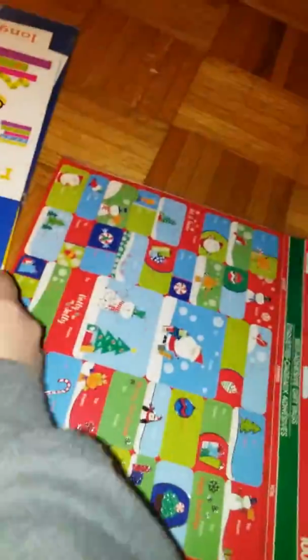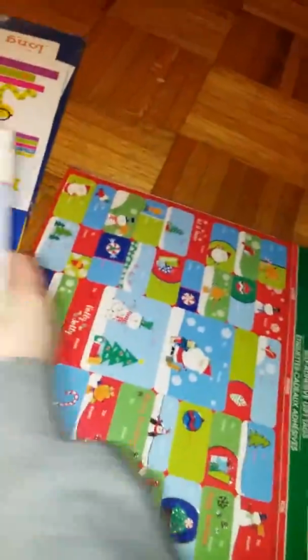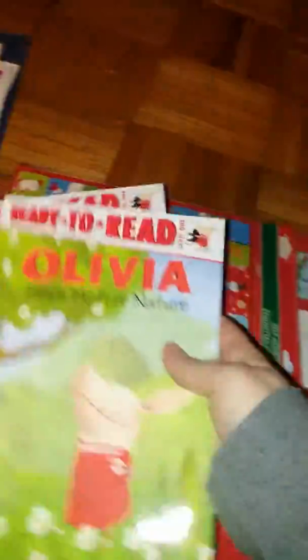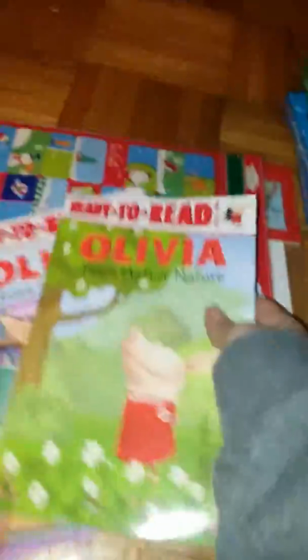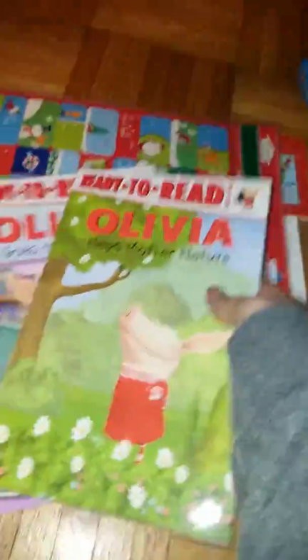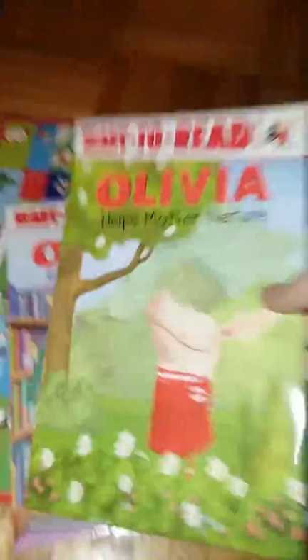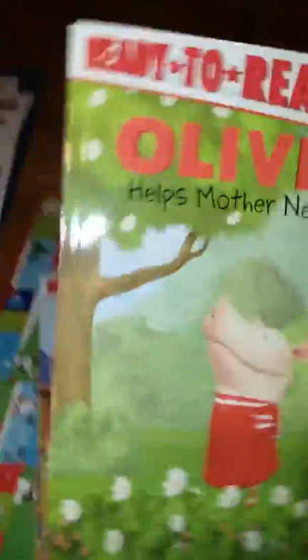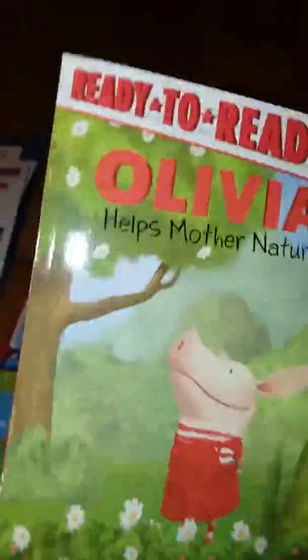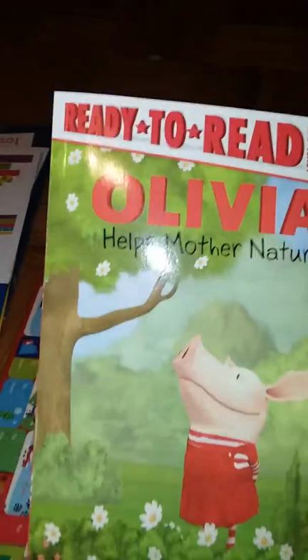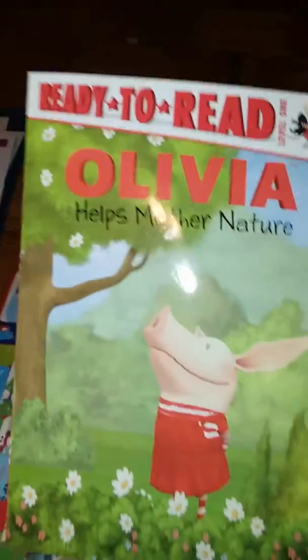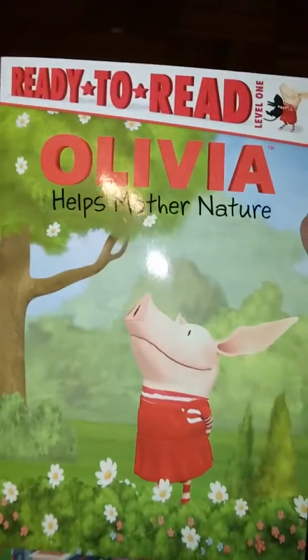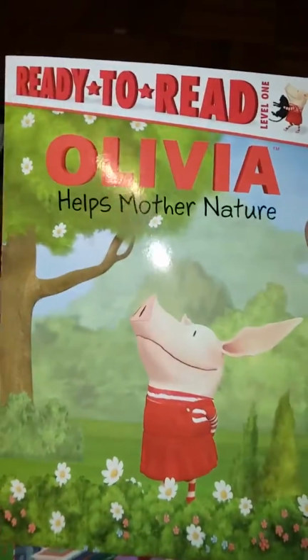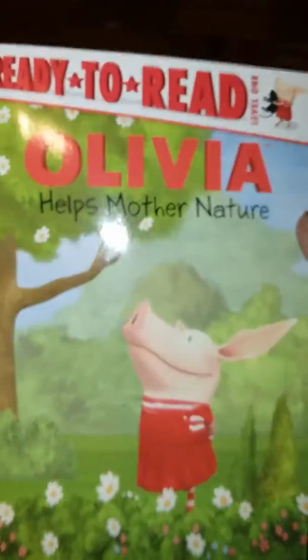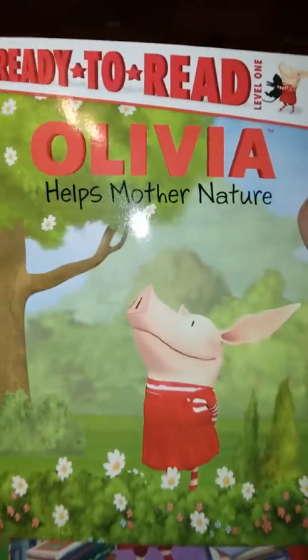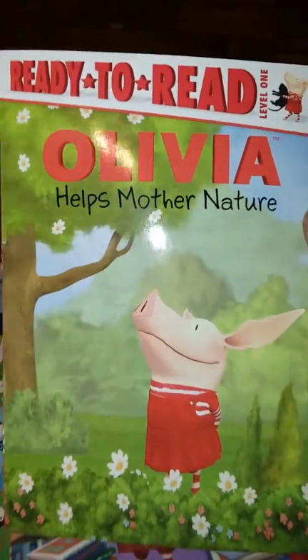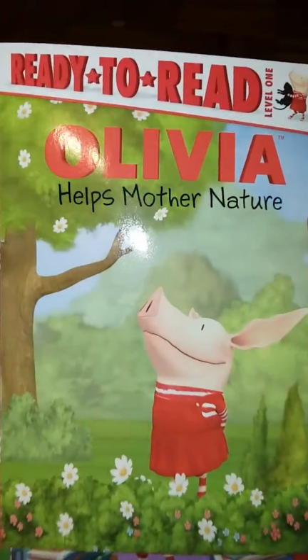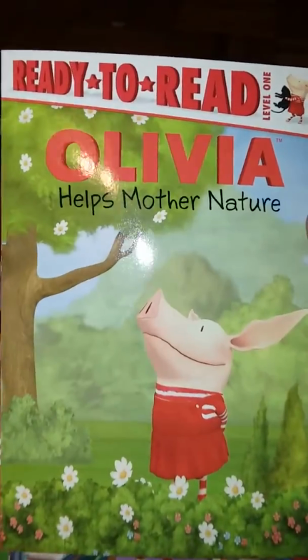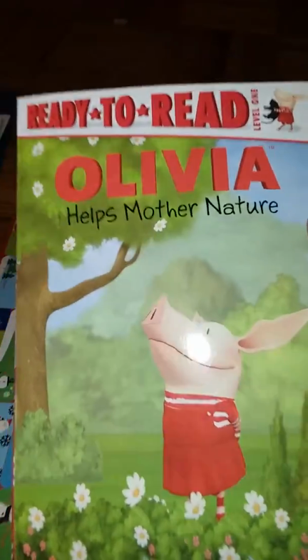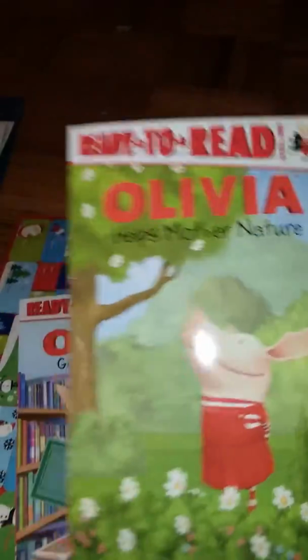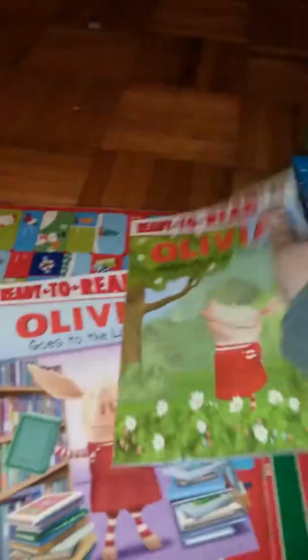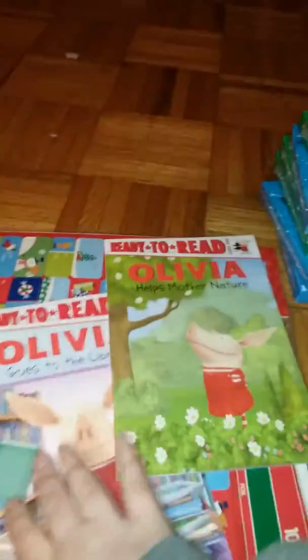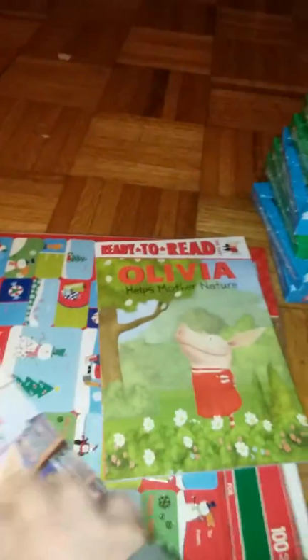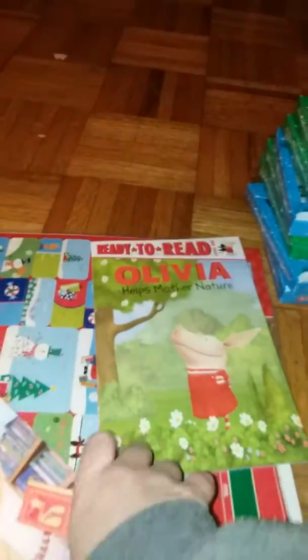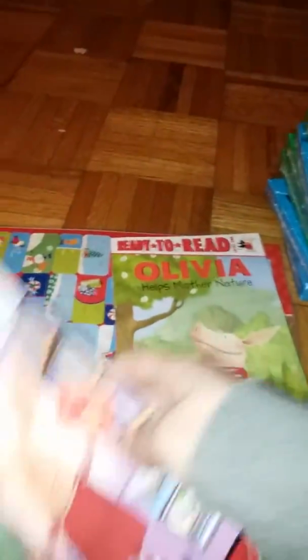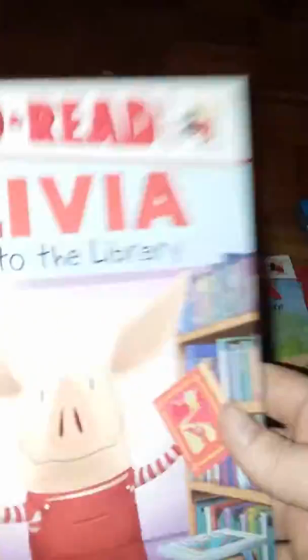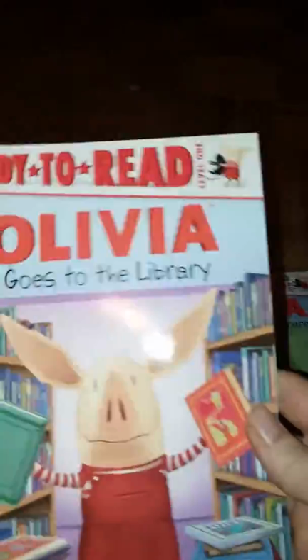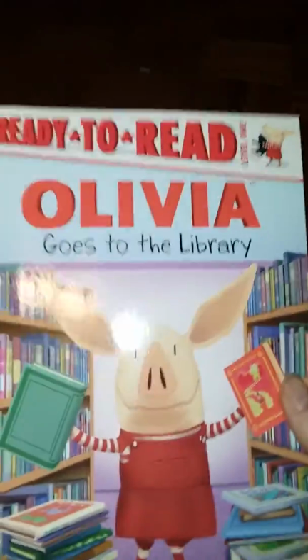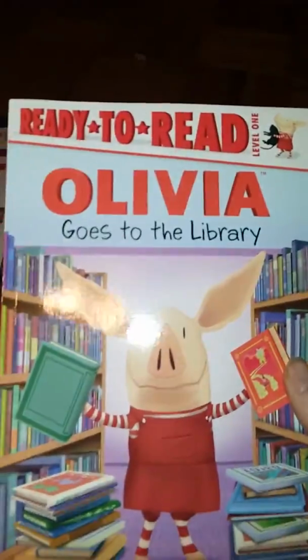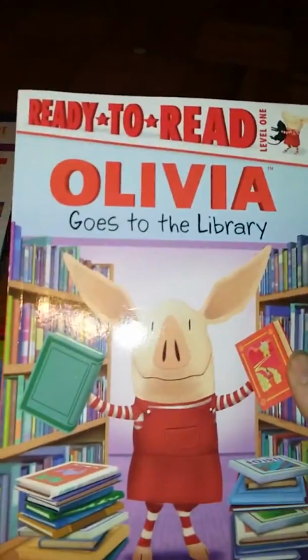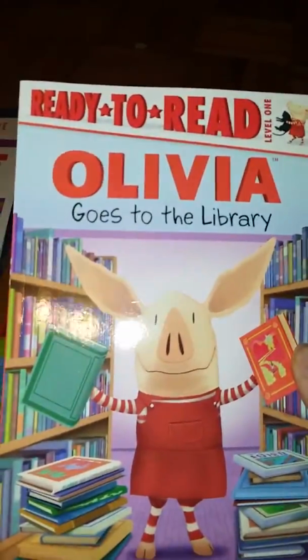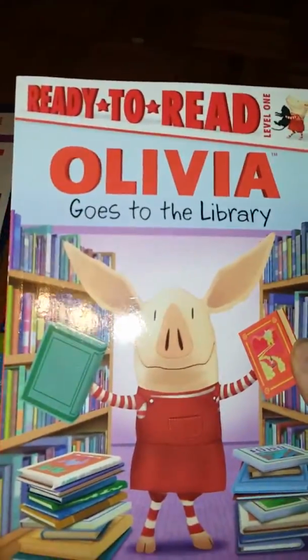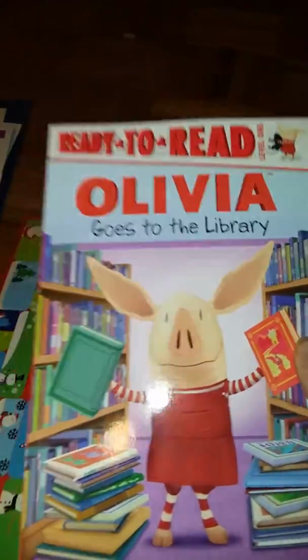I got these two ready-to-read books. This one is Olivia Helps Mother Nature and this one is Olivia Goes to the Library.